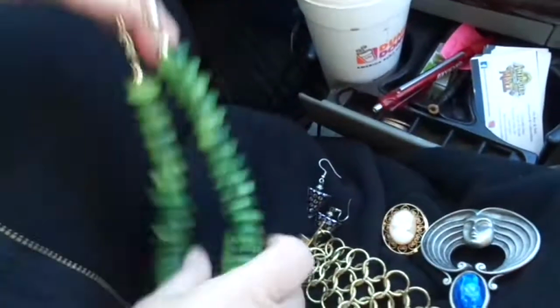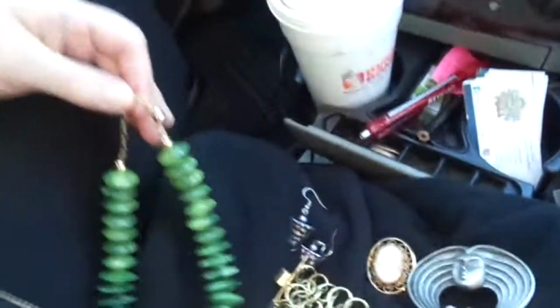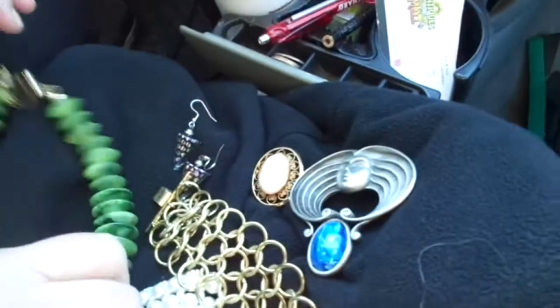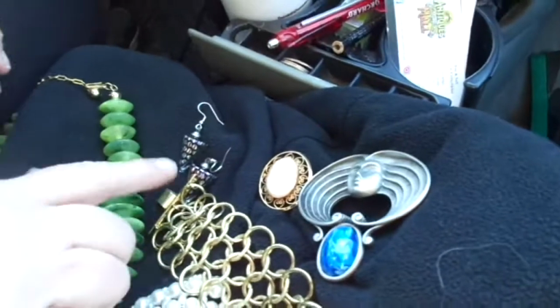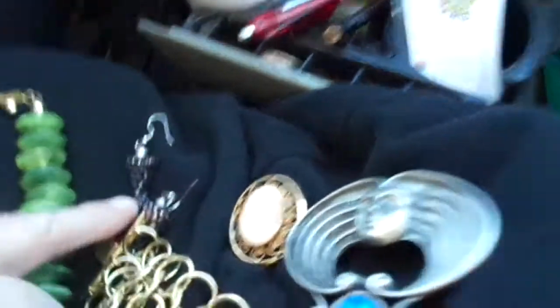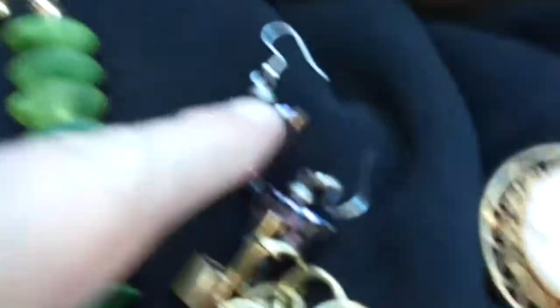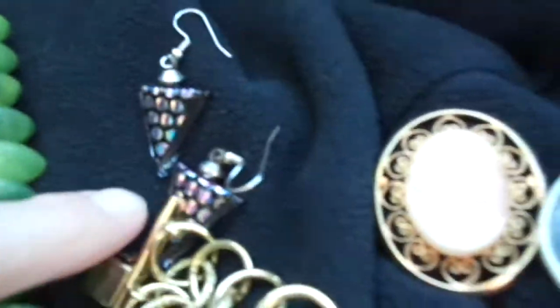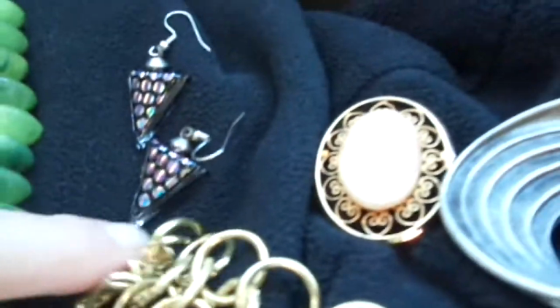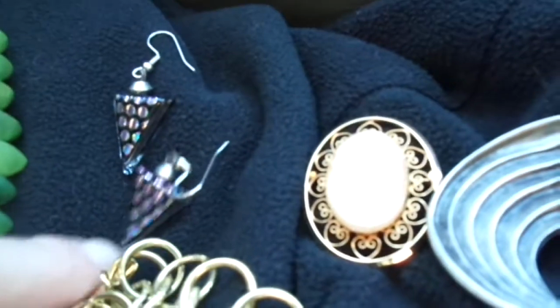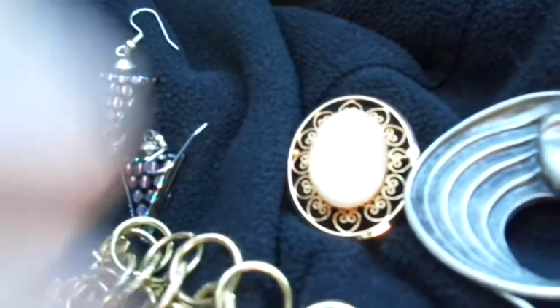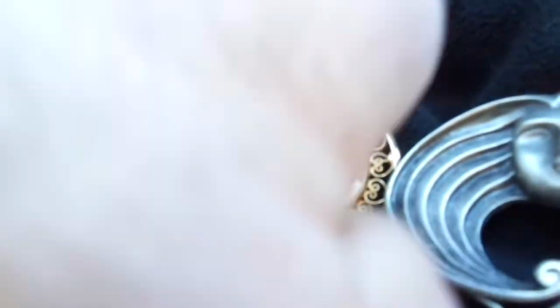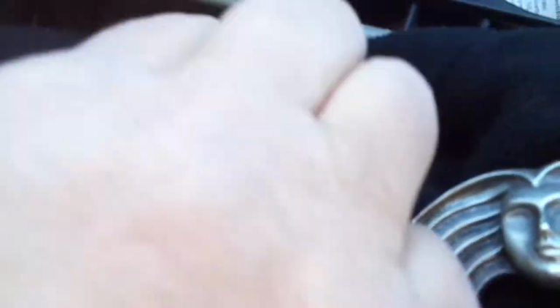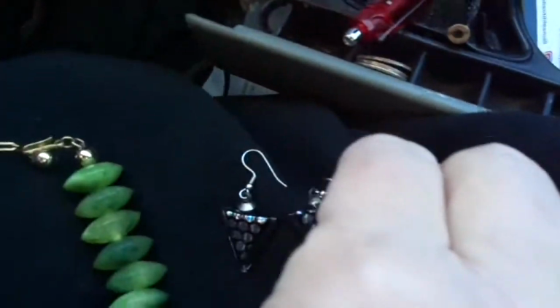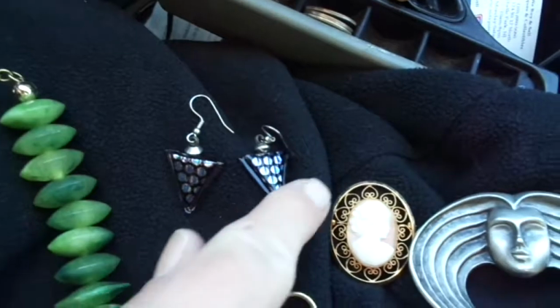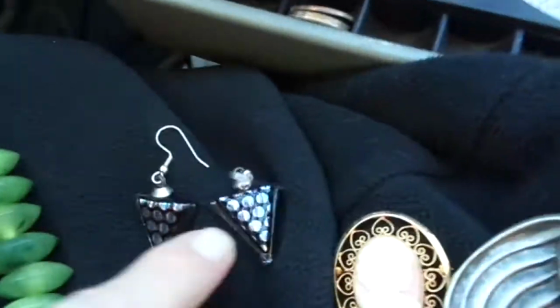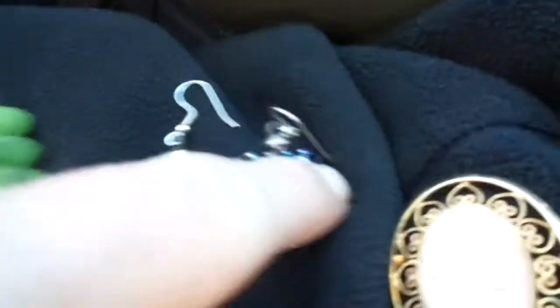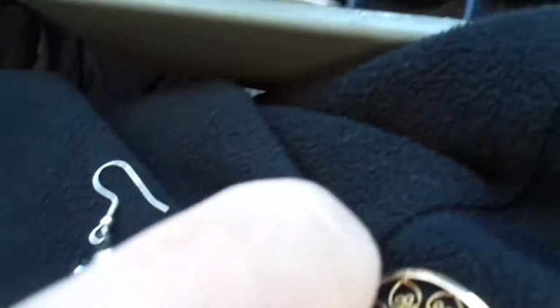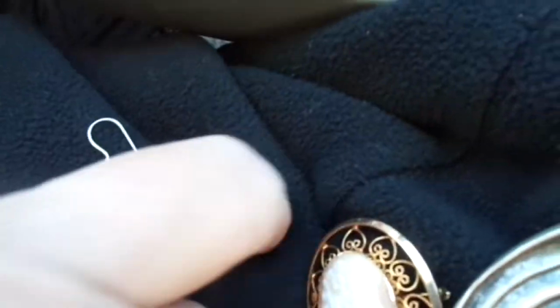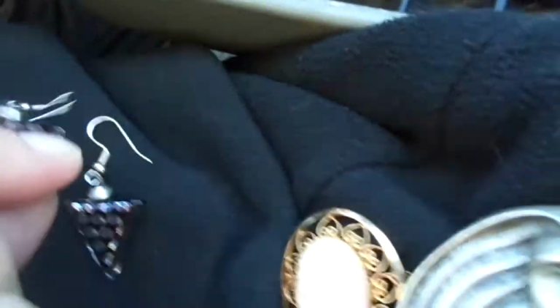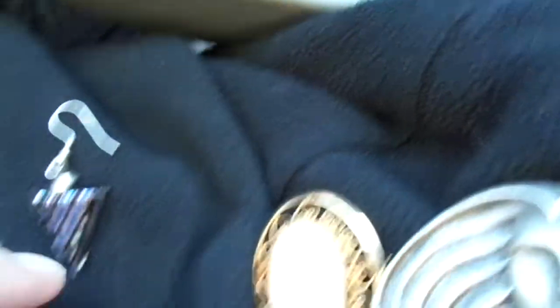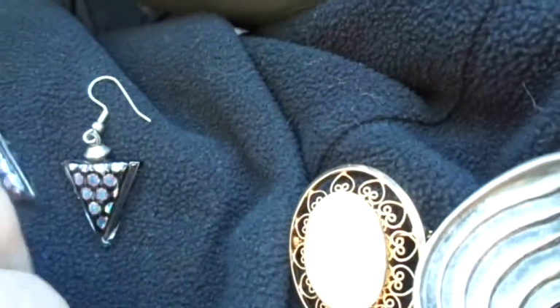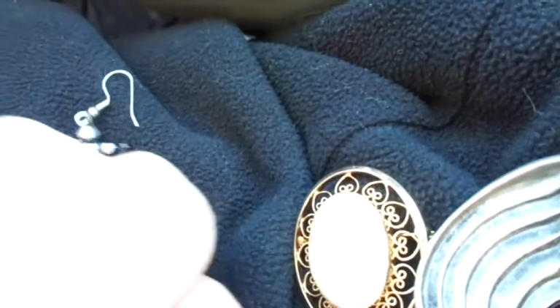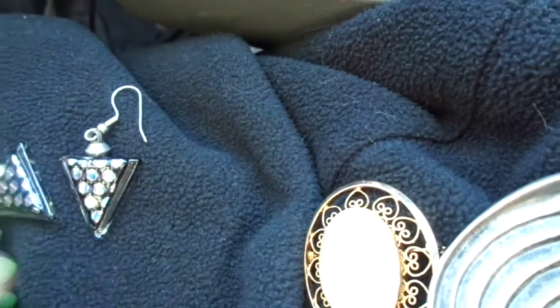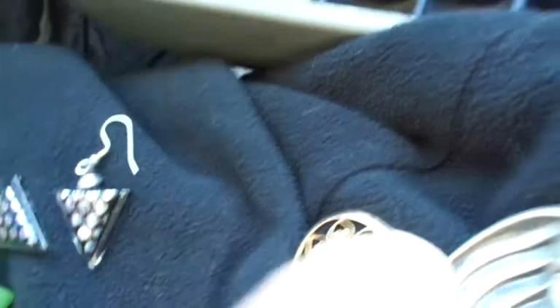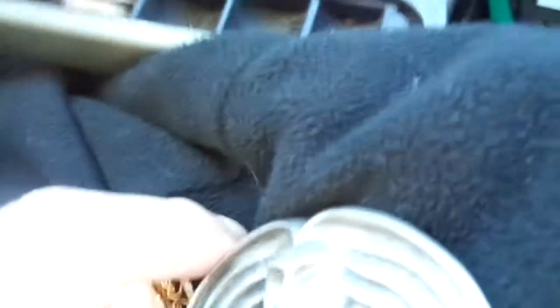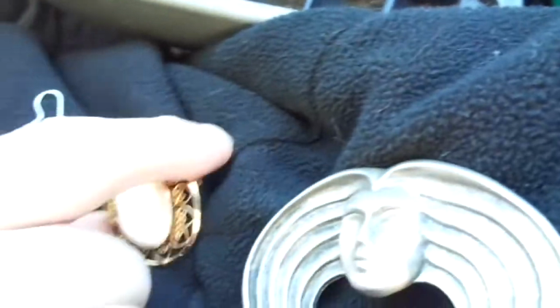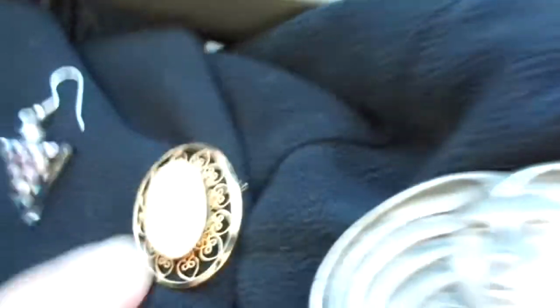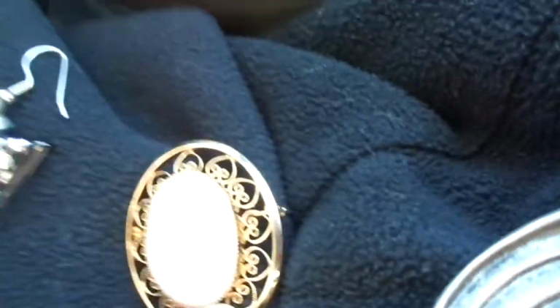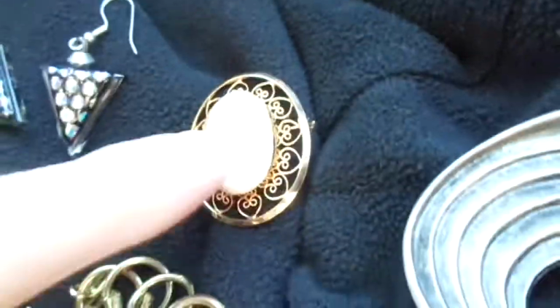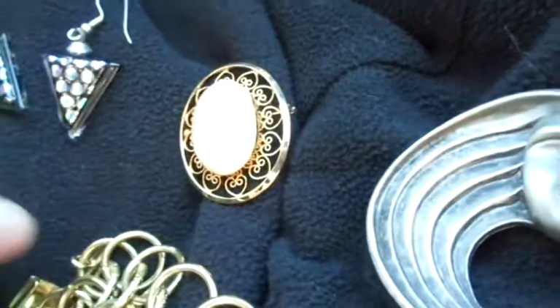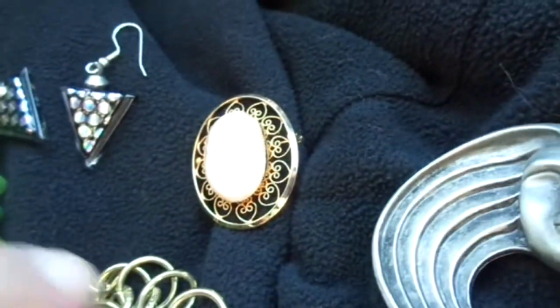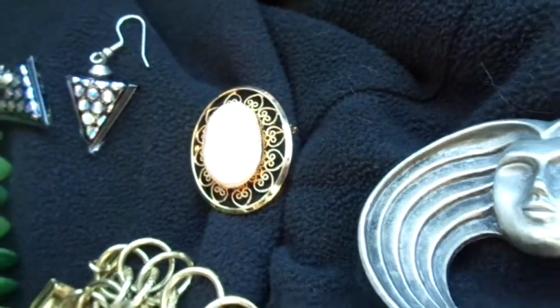We'll see. If you can sell it, sell it. These — I just like these earrings for my daughter. That's dichroic glass. Yeah, they're nice, they're really pretty. She's going to art school, so I like to get her funky earrings. This is gold-filled — this is a little cameo. This you'll probably sell for what, like twenty bucks?